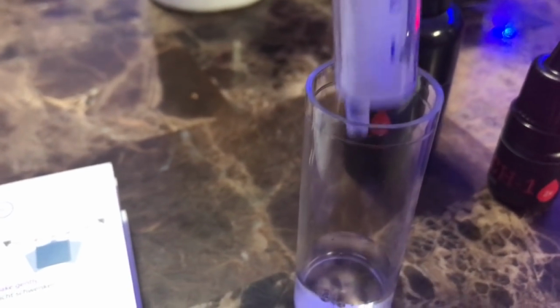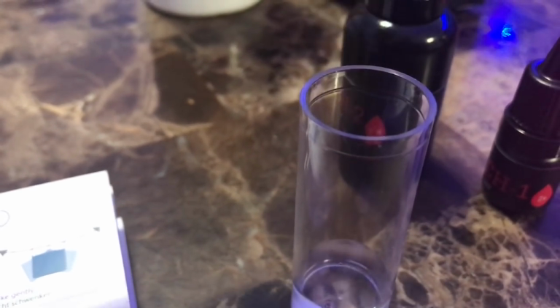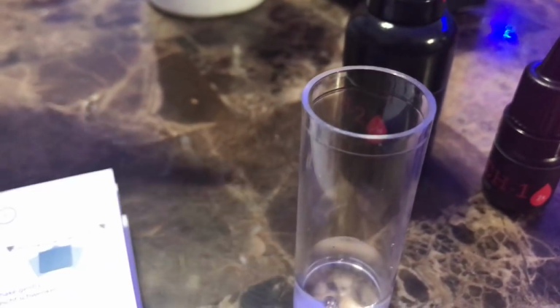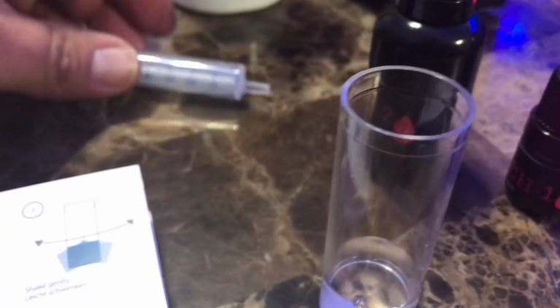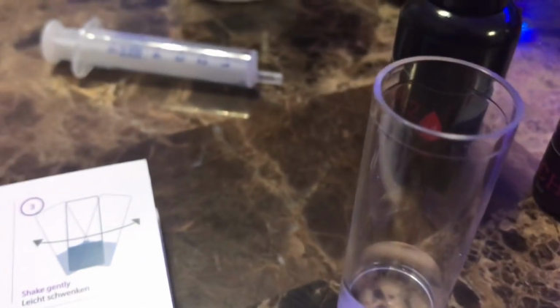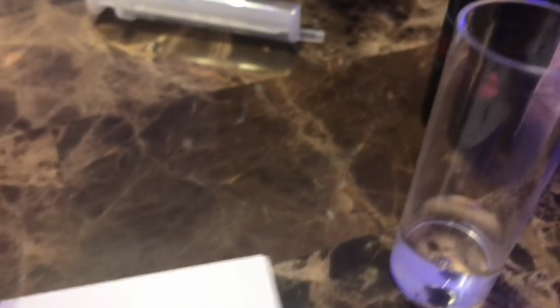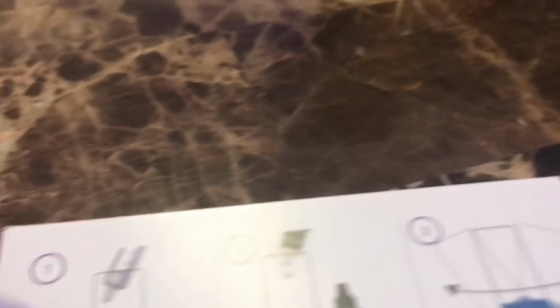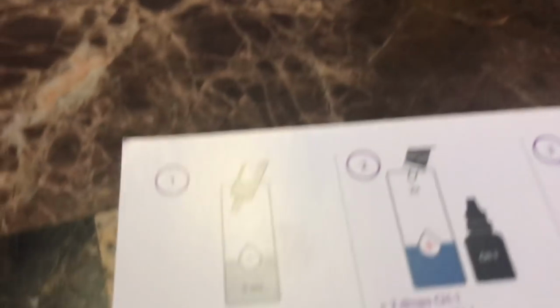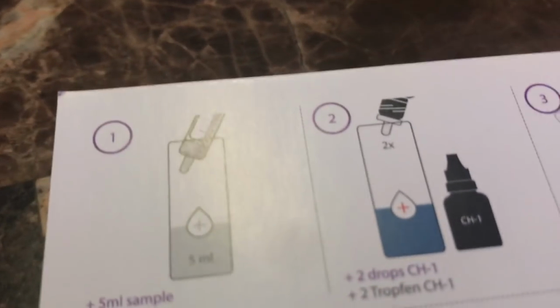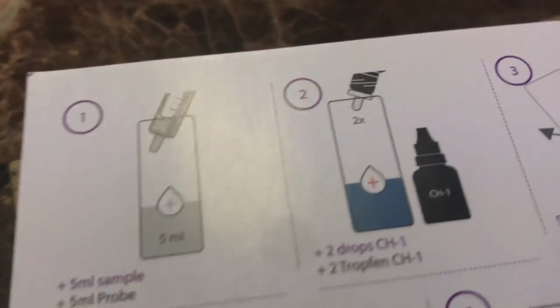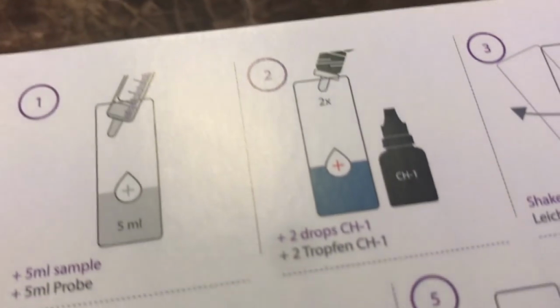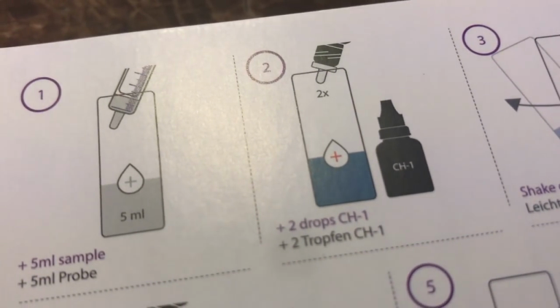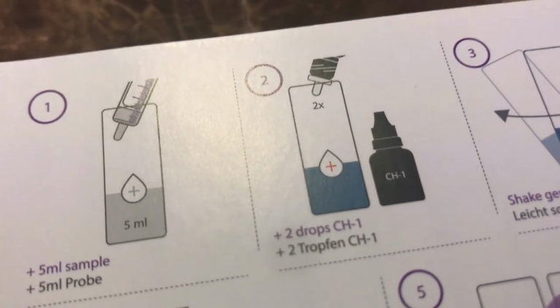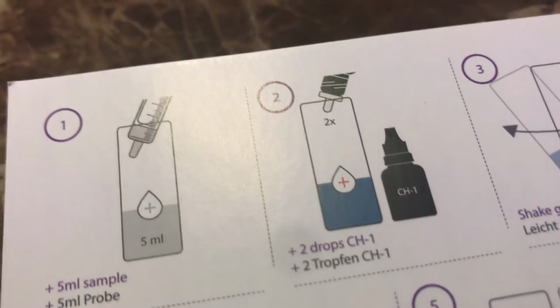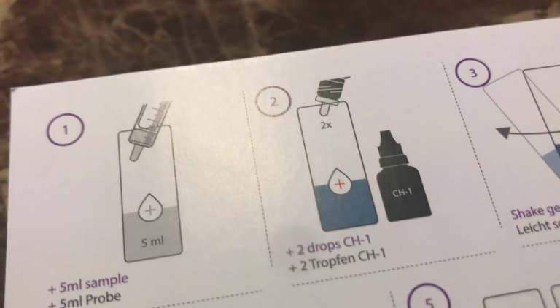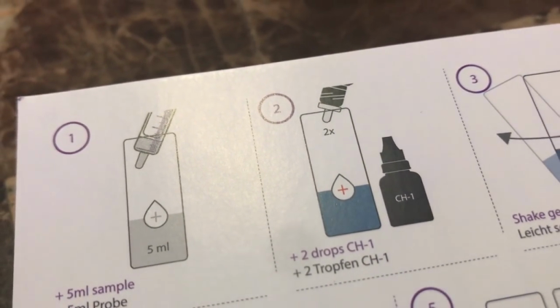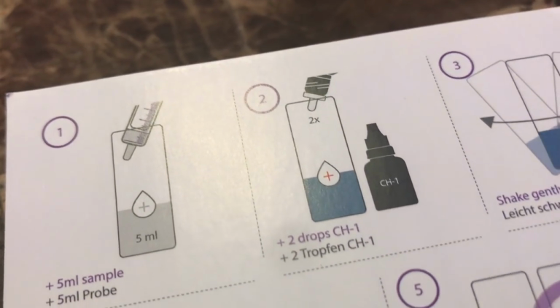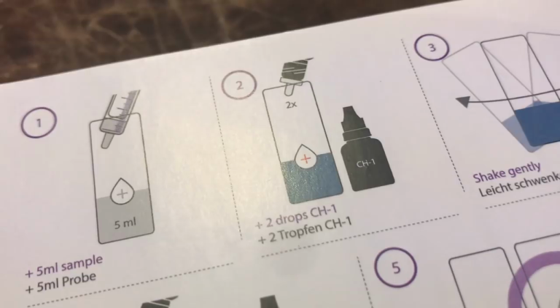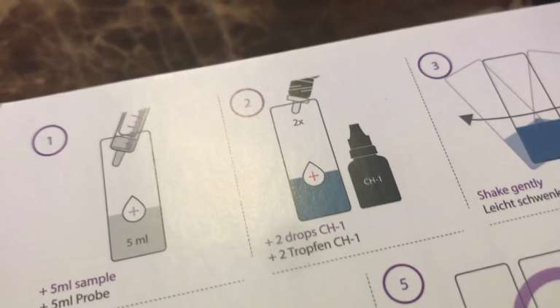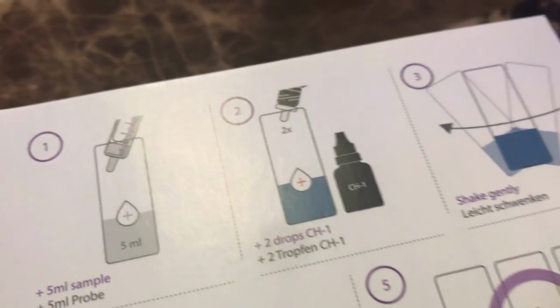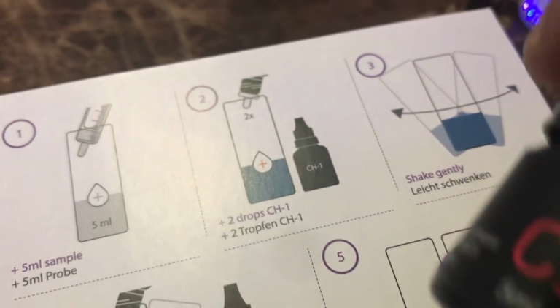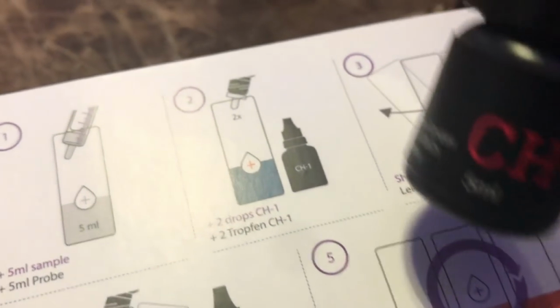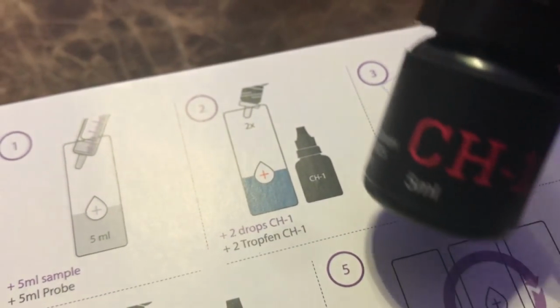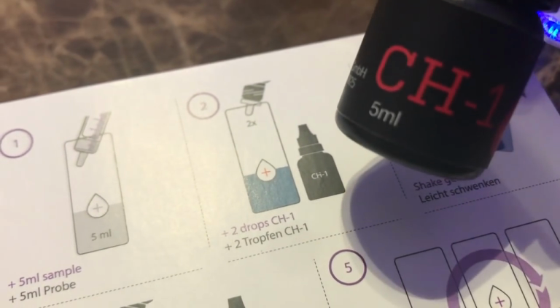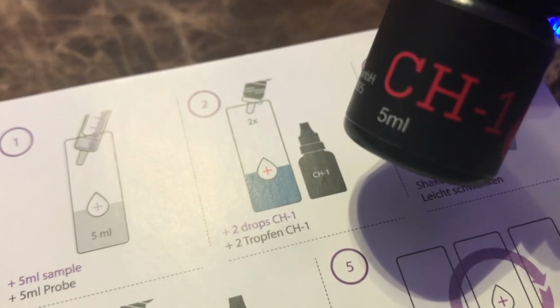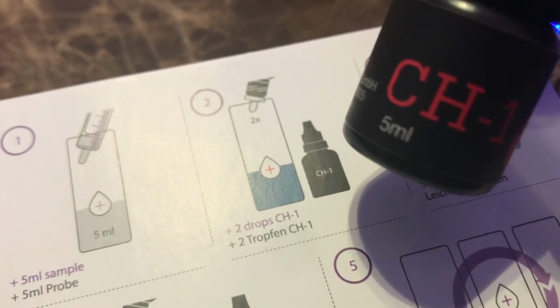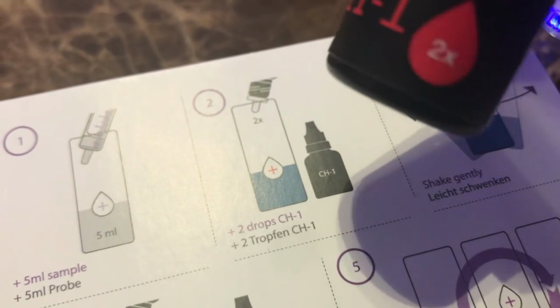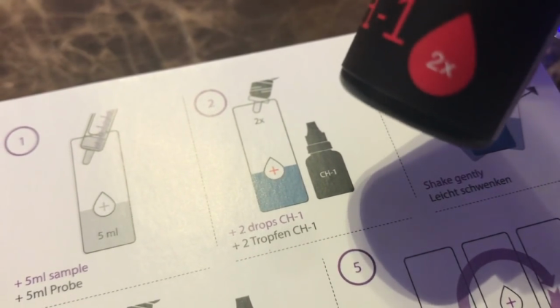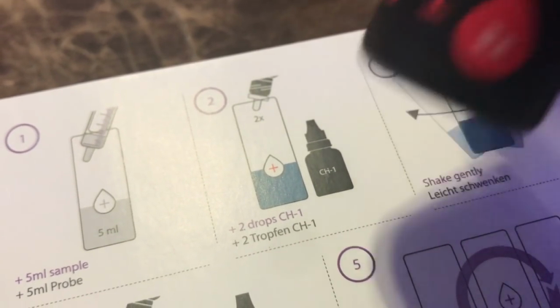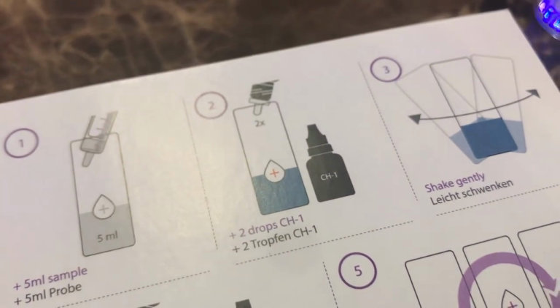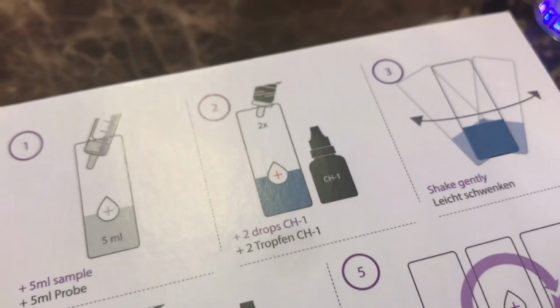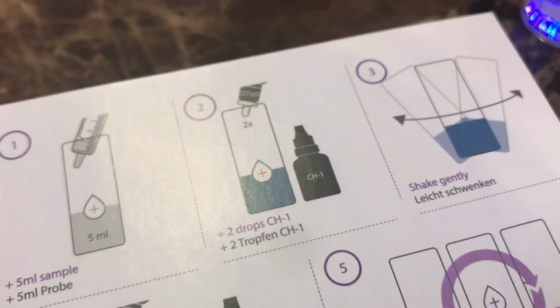This is a very easy test and I'm going to show you how easy it is. I think I'm going to go ahead and stick with this test kit — it's going to be my test kit from now on. Step one: draw your five milliliters of water. Too easy. Step two: go ahead and open up bottle number one and drop two drops in there.